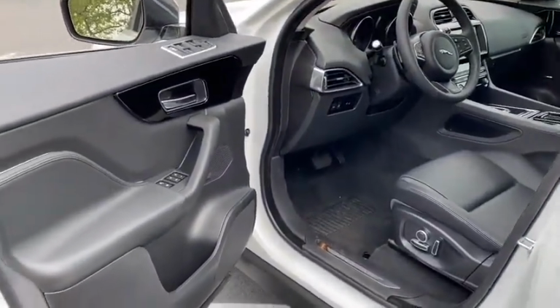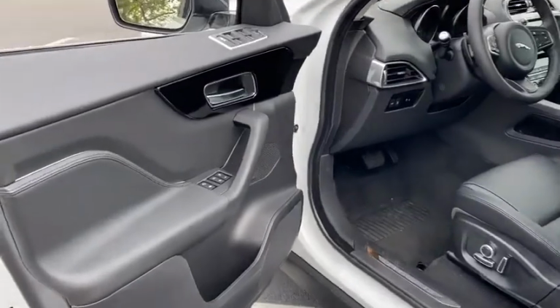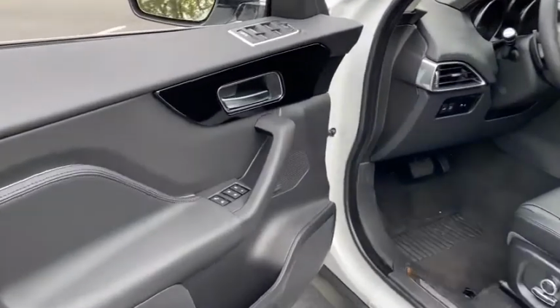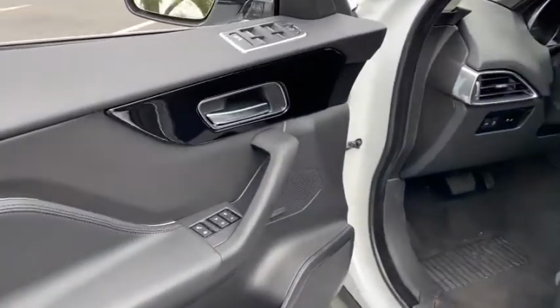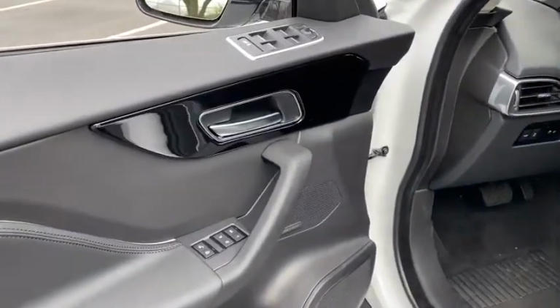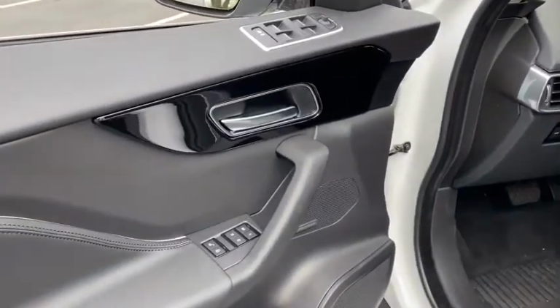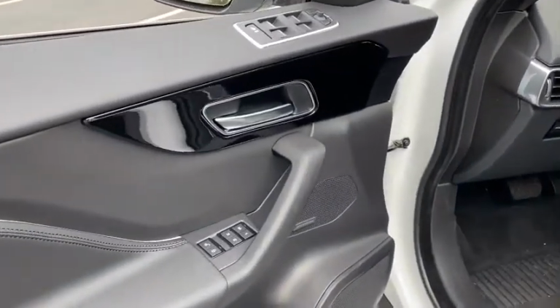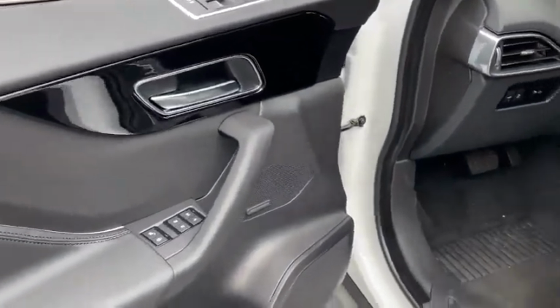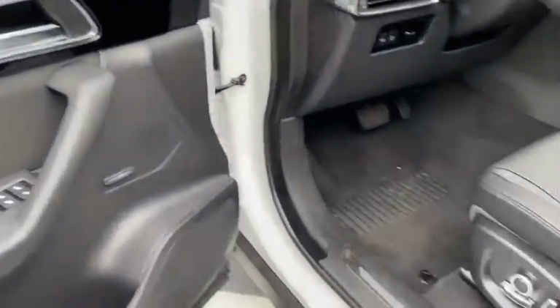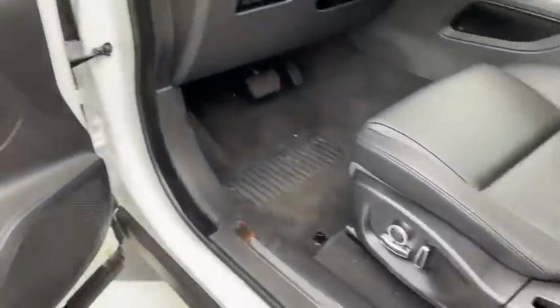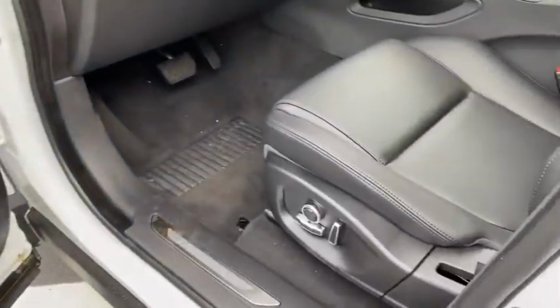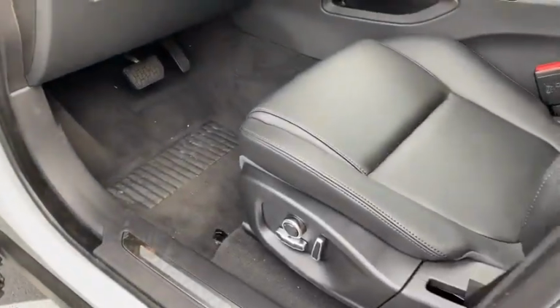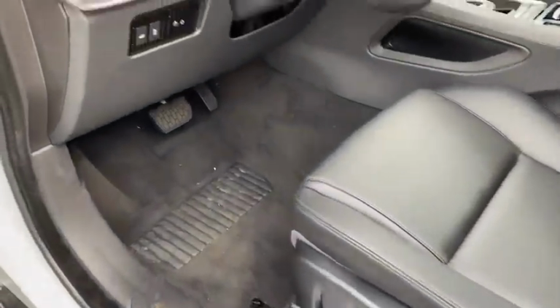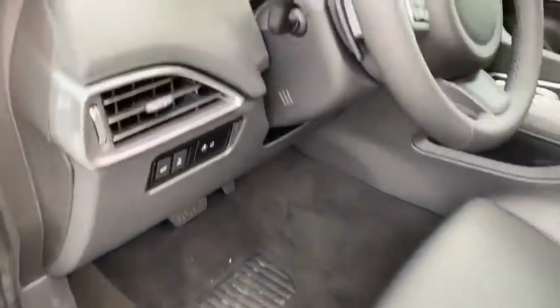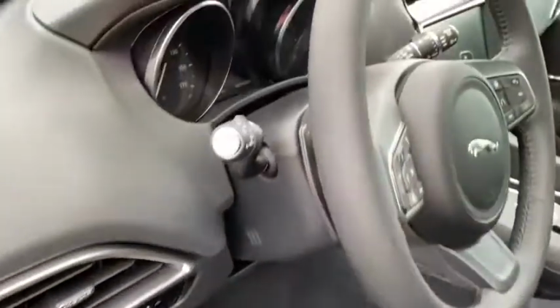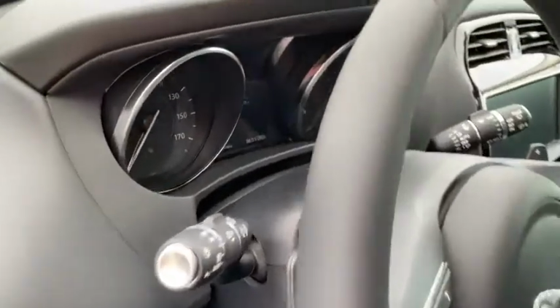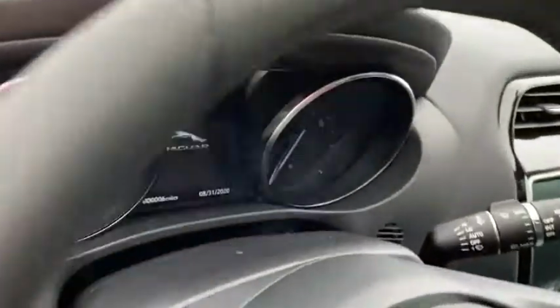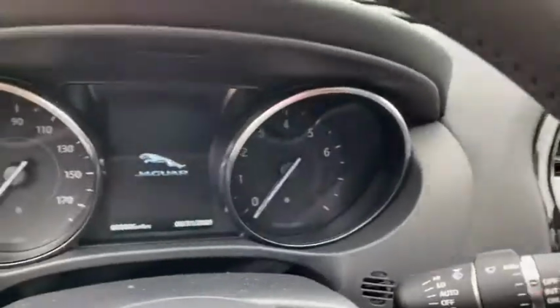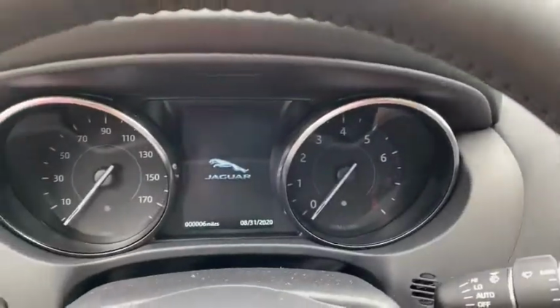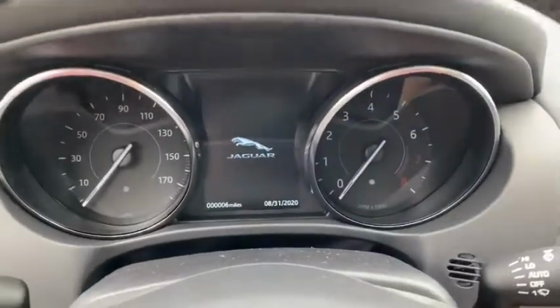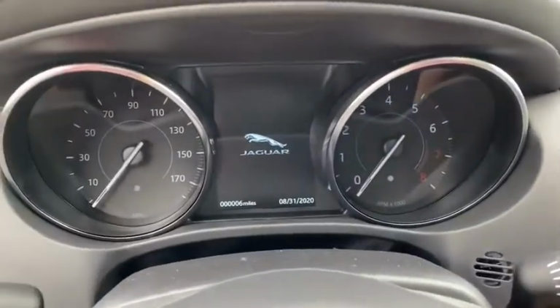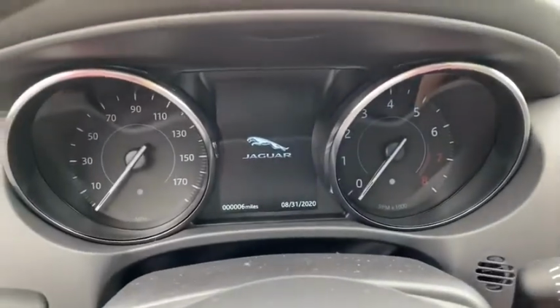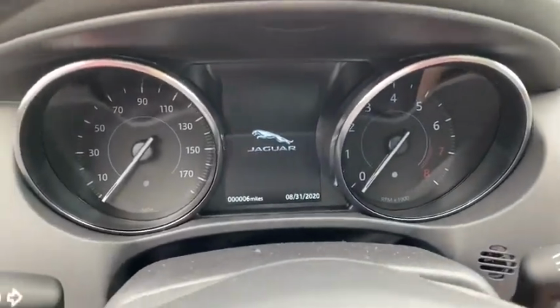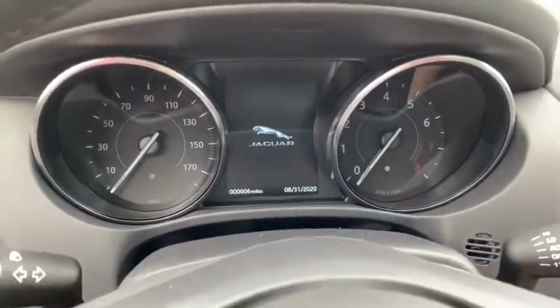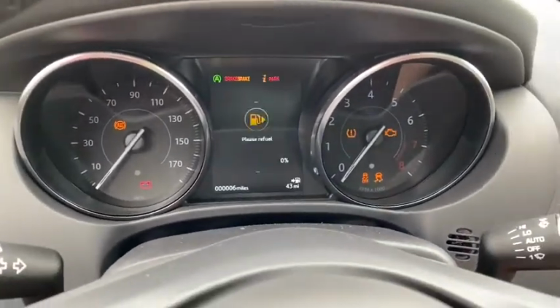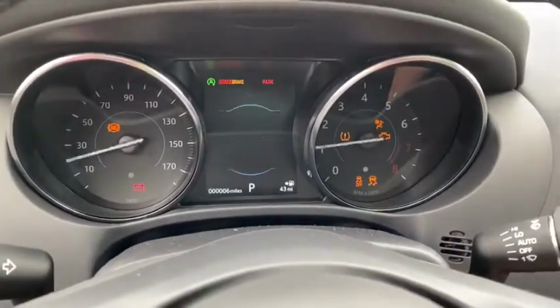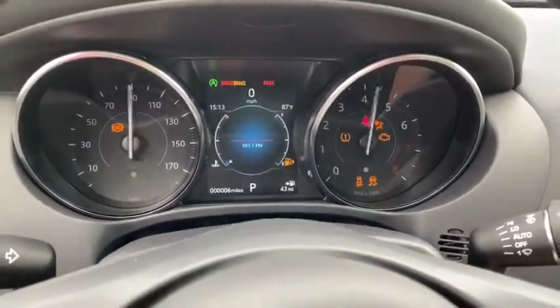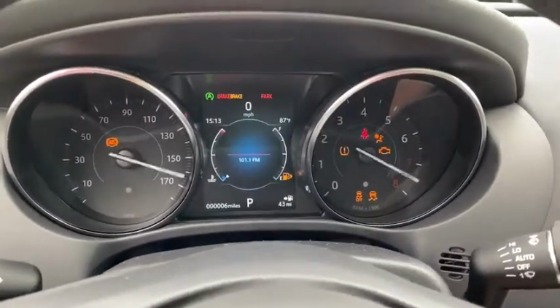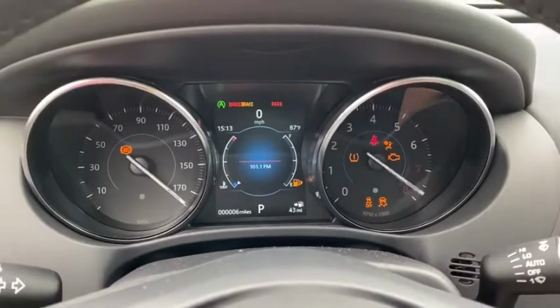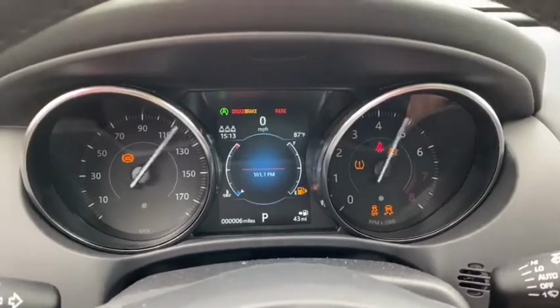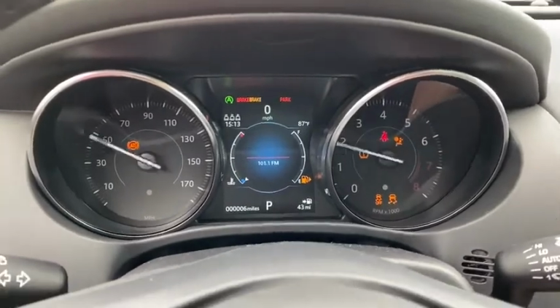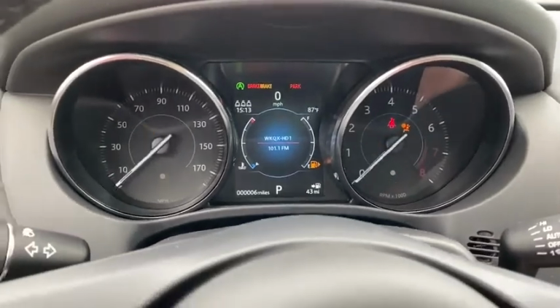Heated steering wheel, electronic stability control, power windows, trip computer, security system, rear window defroster, panic alarm, overhead console, remote keyless entry, and brake assist.